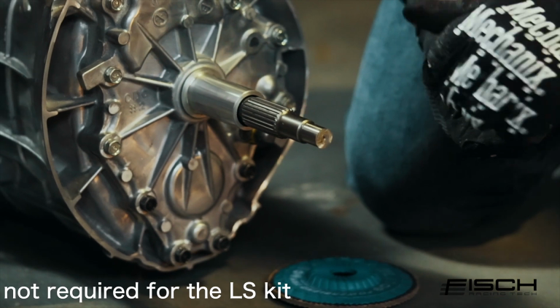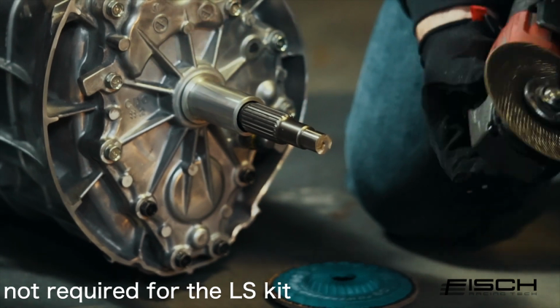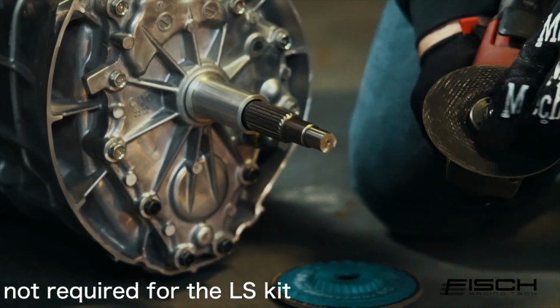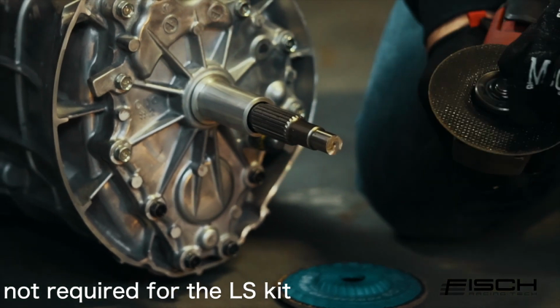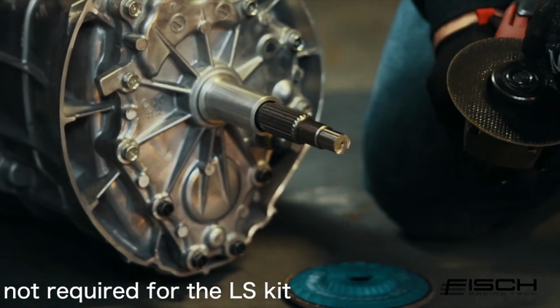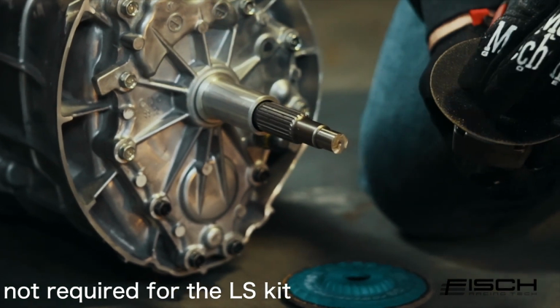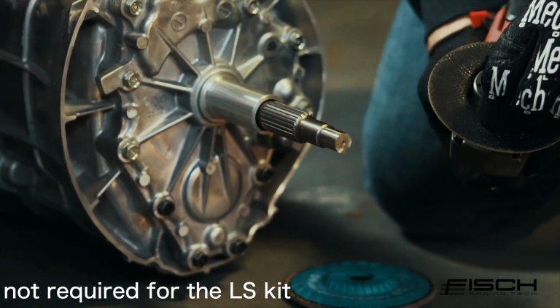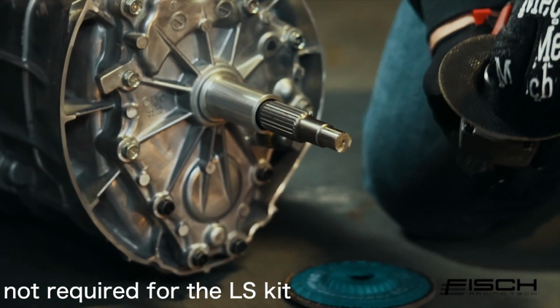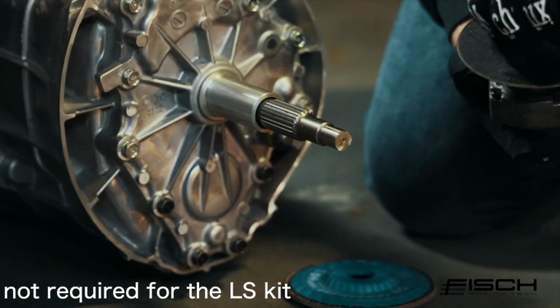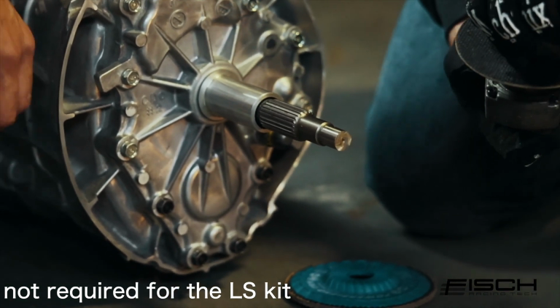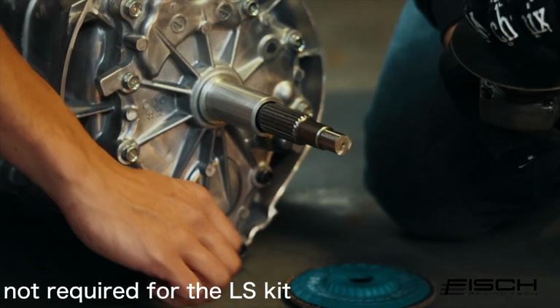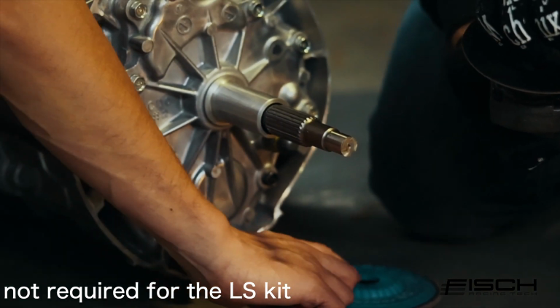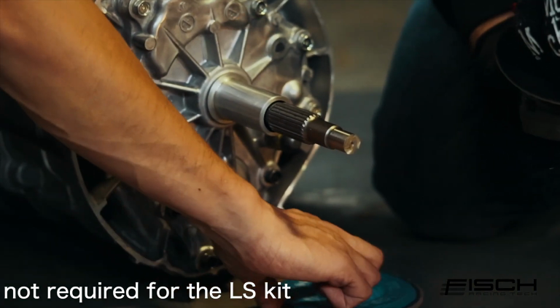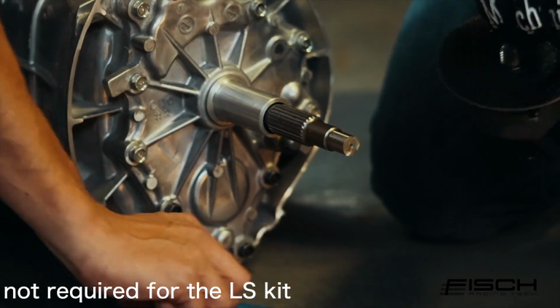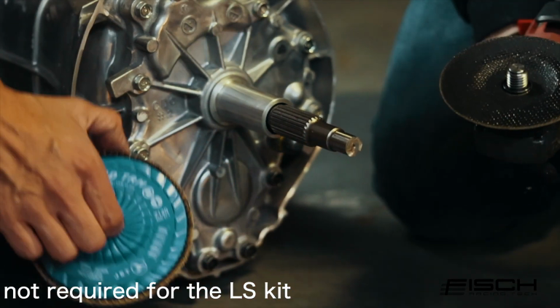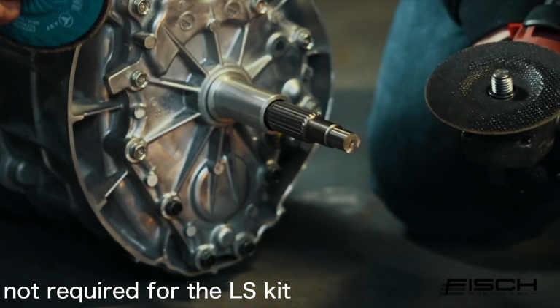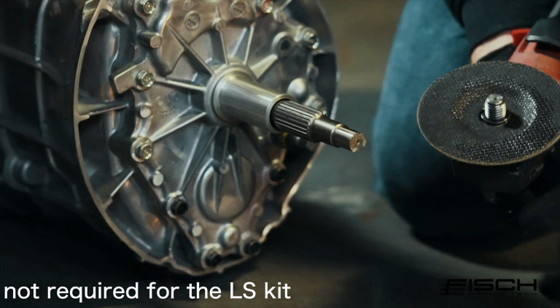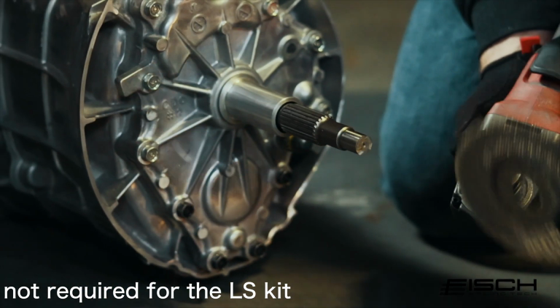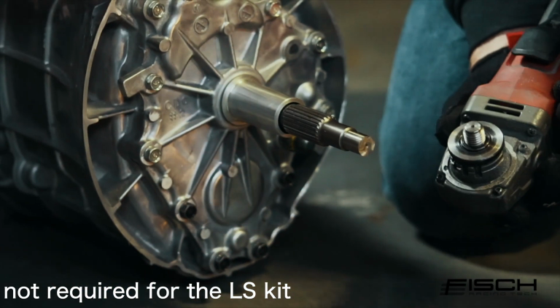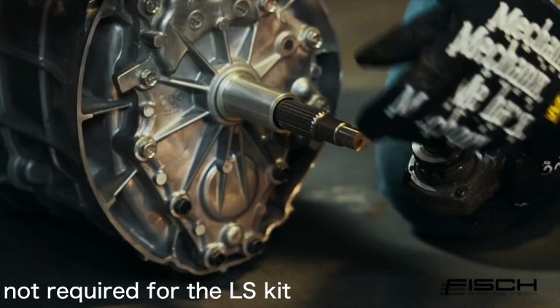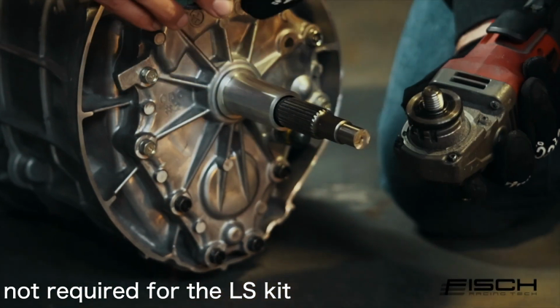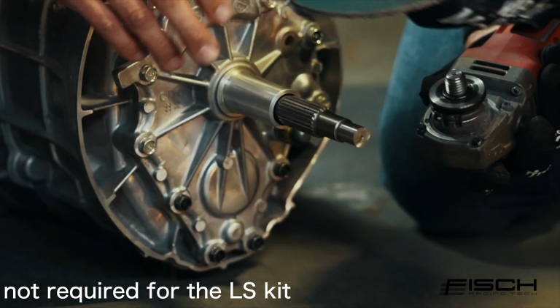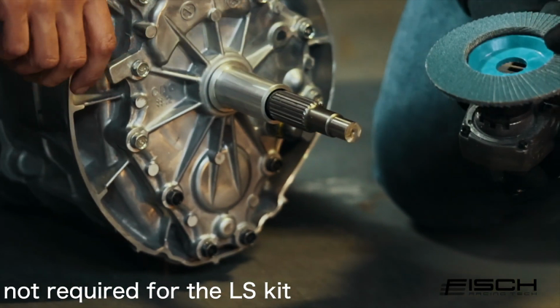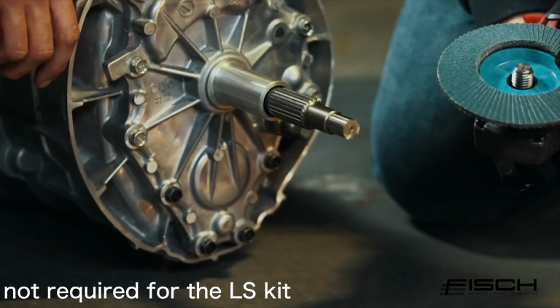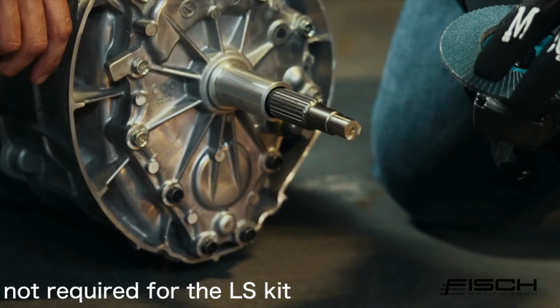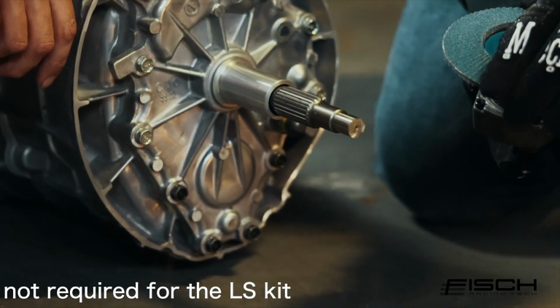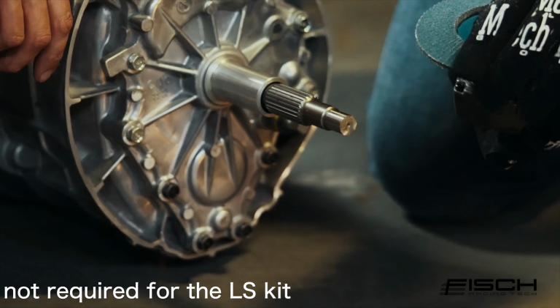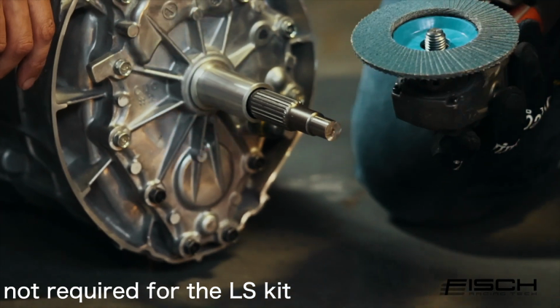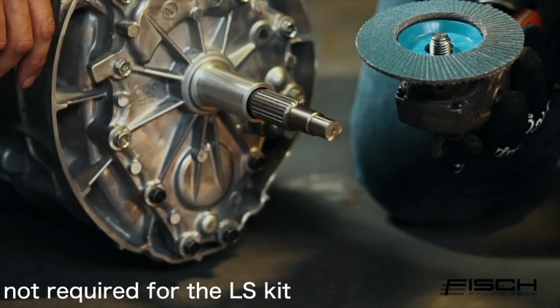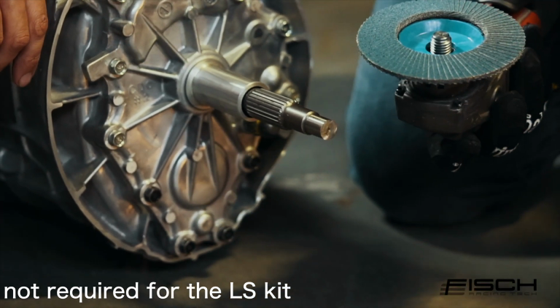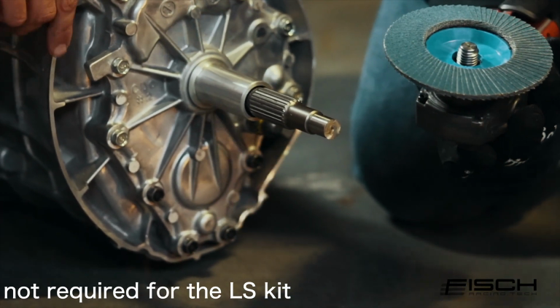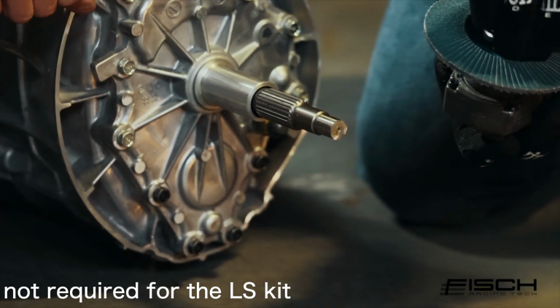Once the input shaft has been cut to the right length, we want to use a flapper disc to put a nice chamfer on the shaft so that it easily slips into the pilot bearing.